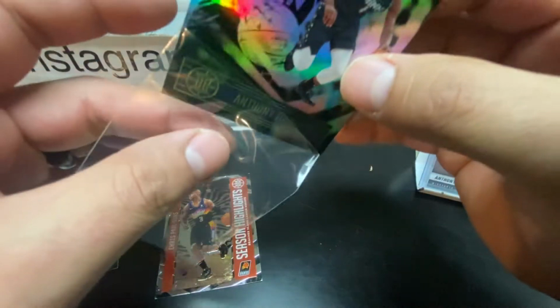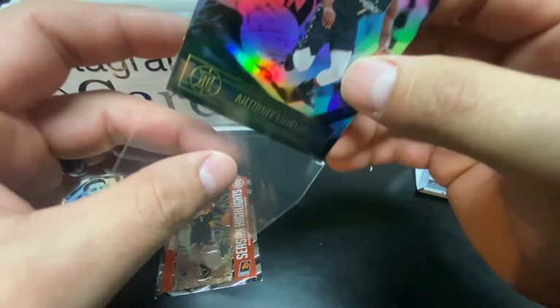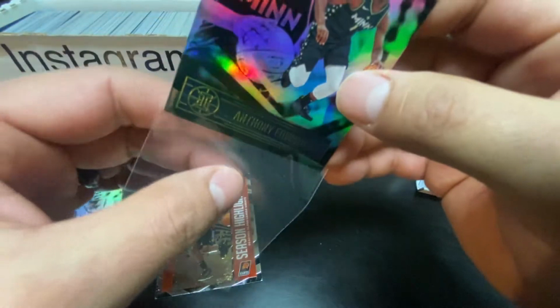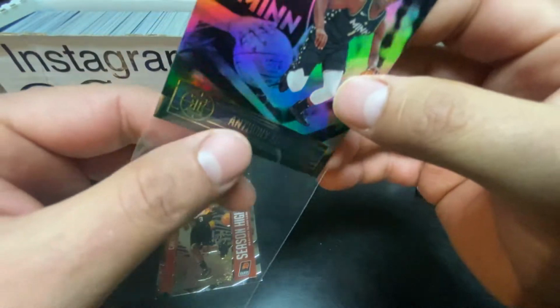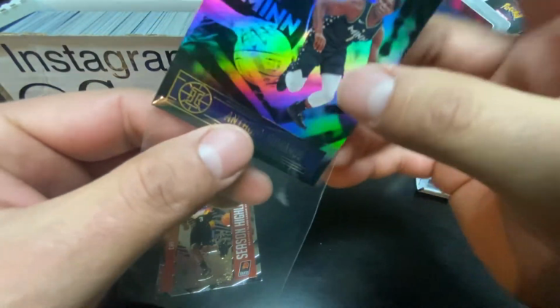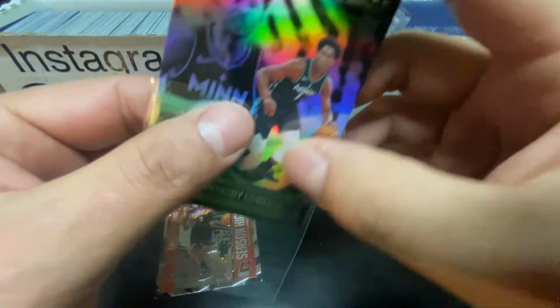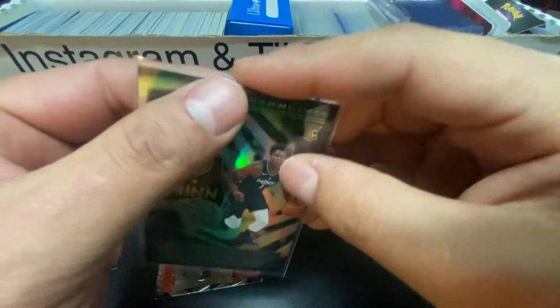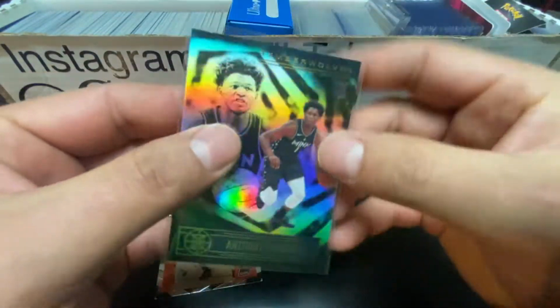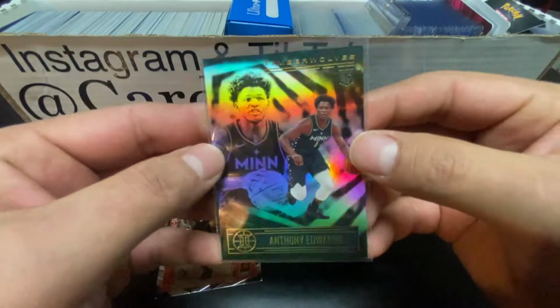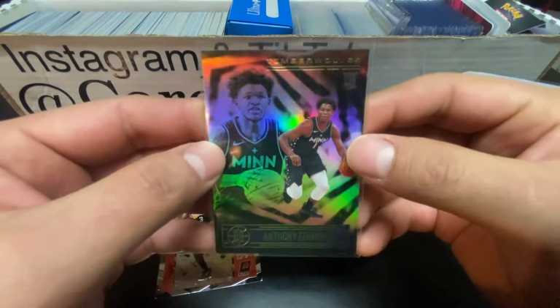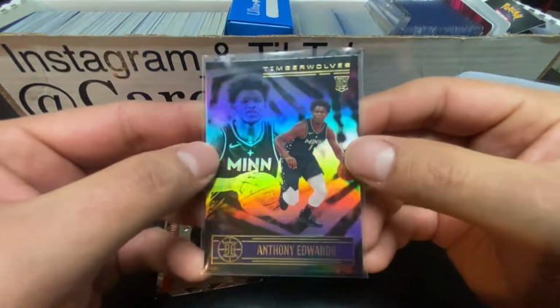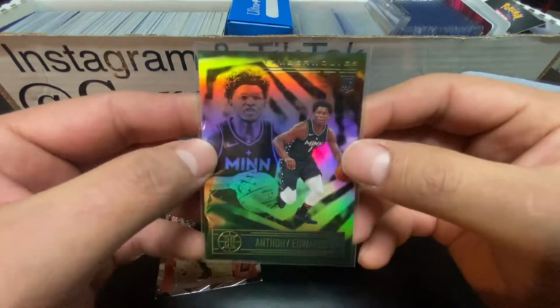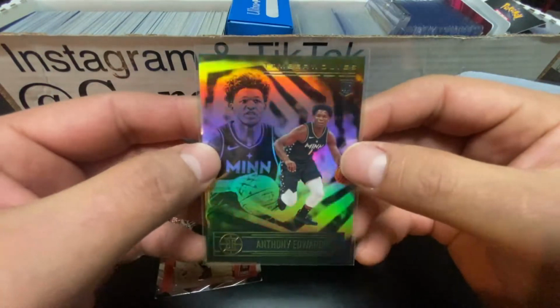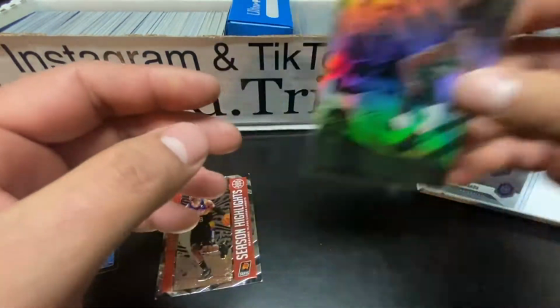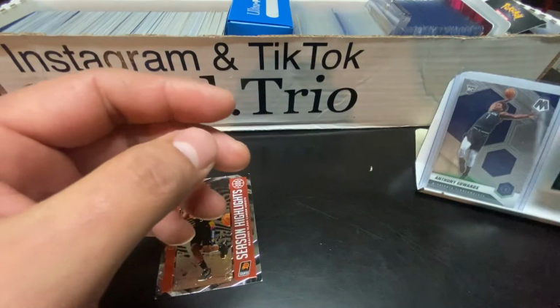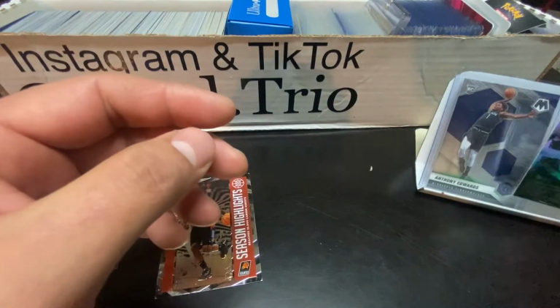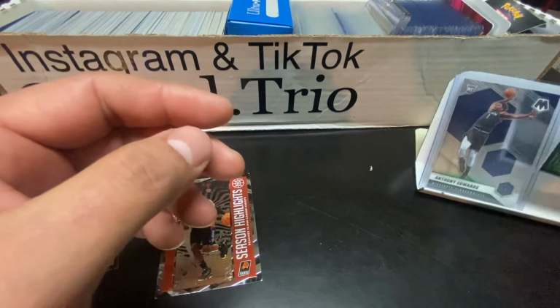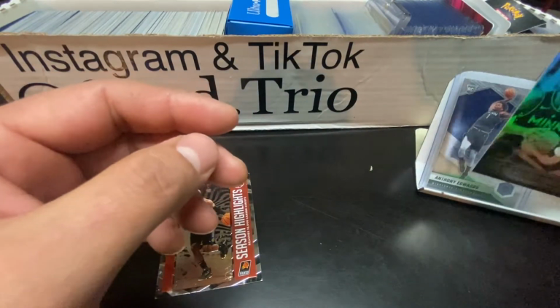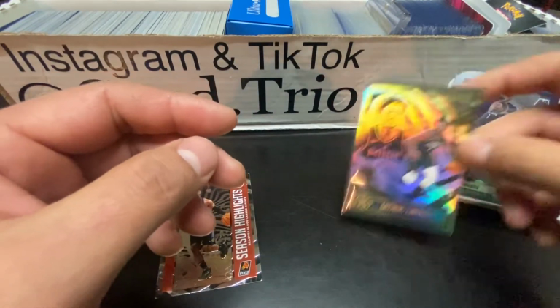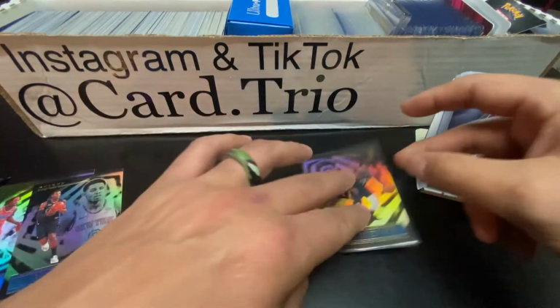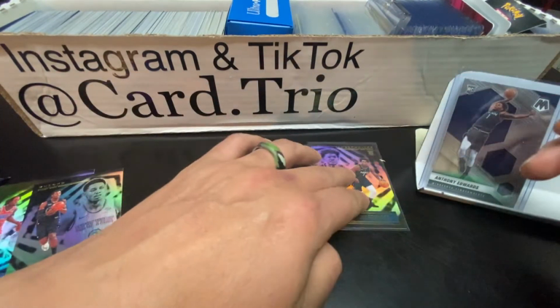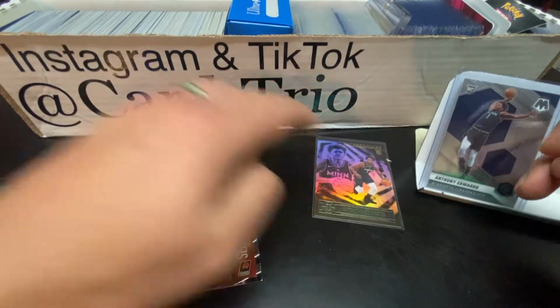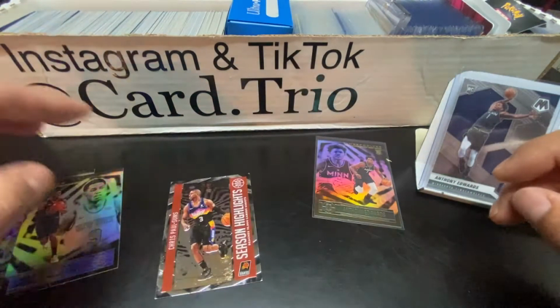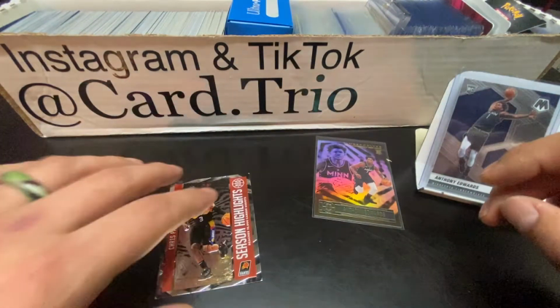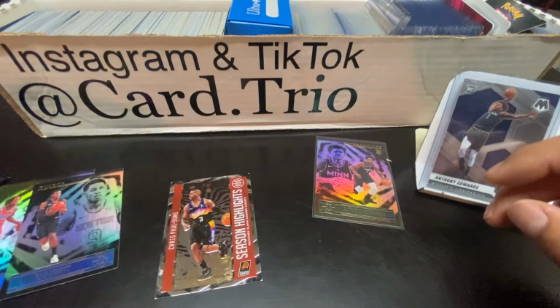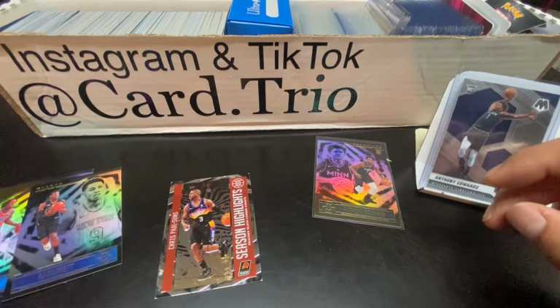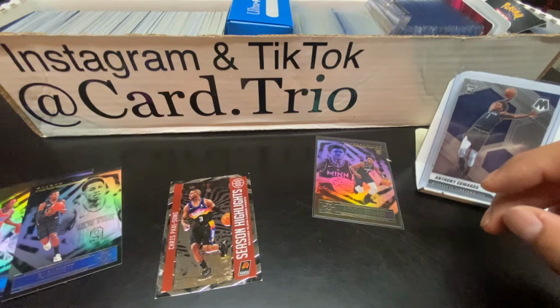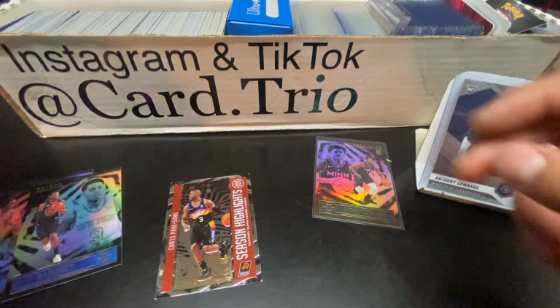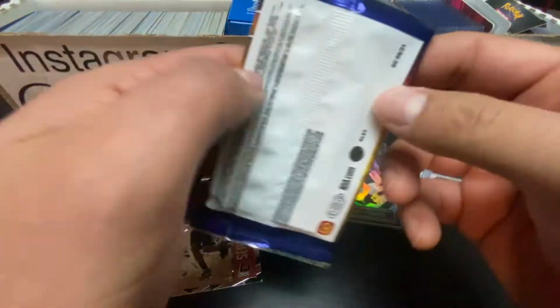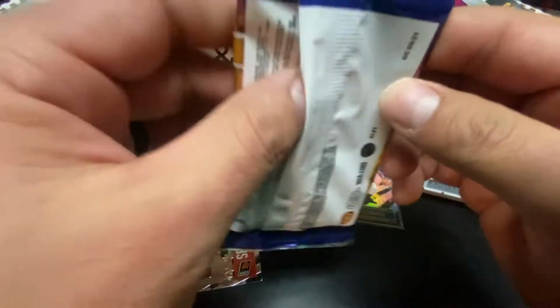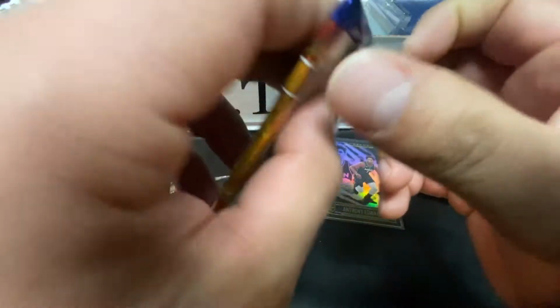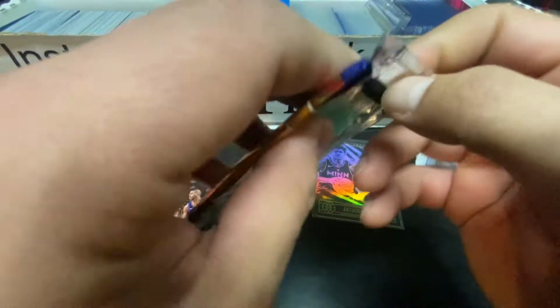I think he's going to be something special - he's definitely my favorite. He's a second-year man, but in this set he's a rookie. So we'll put him over here right next to the other Ant-Man card. That's a great way to start. Let's keep it going! Subscribe to our channel - that way it supports the Trio and it goes a long way. Hit the notification bell so every time I post a video, y'all know.